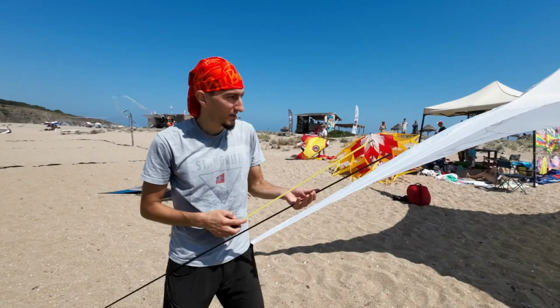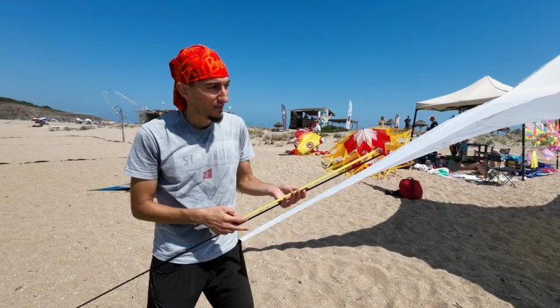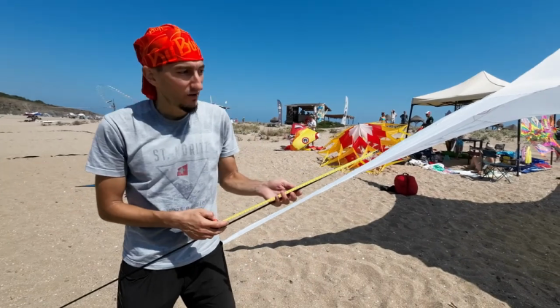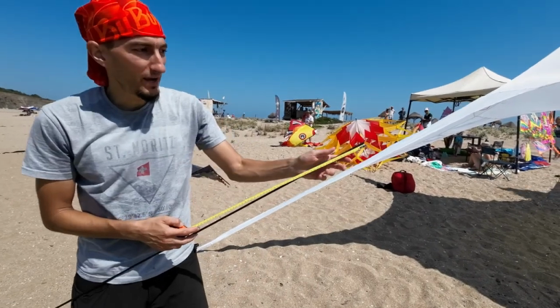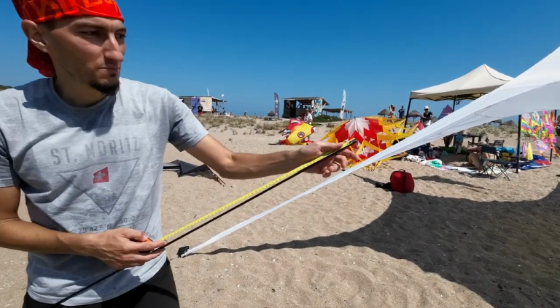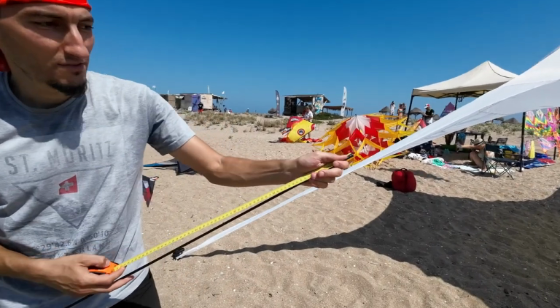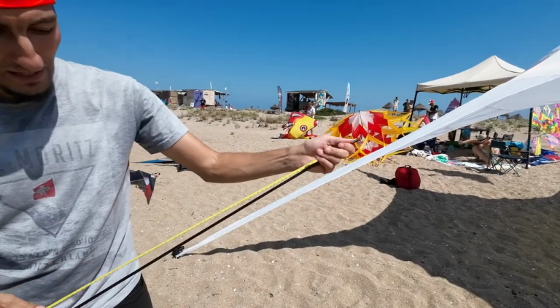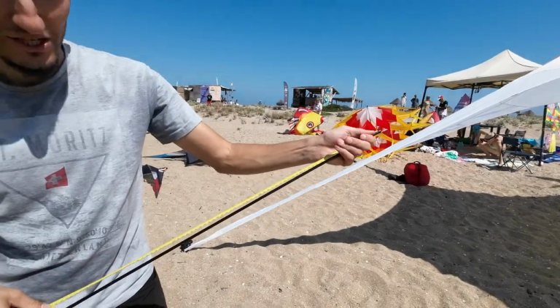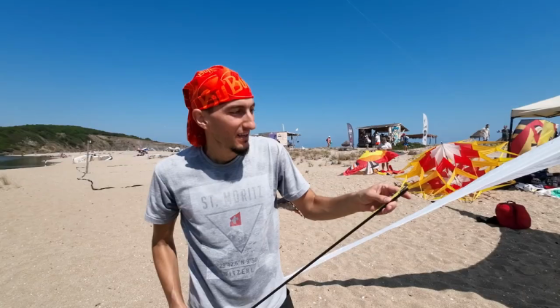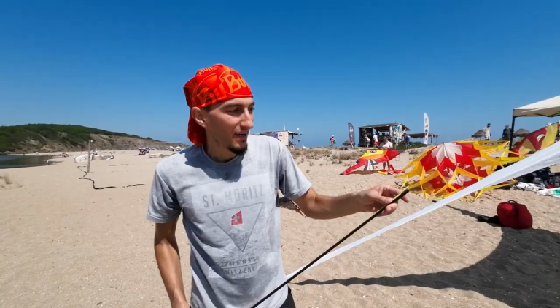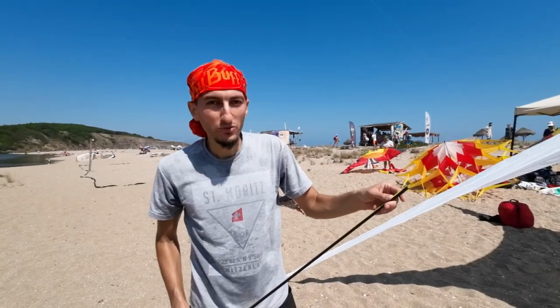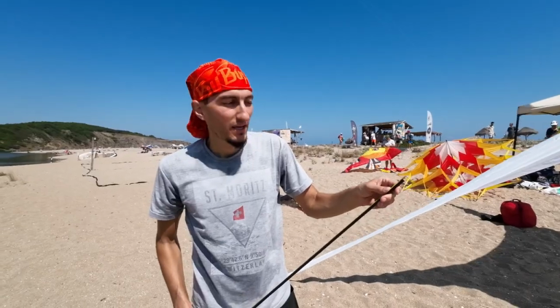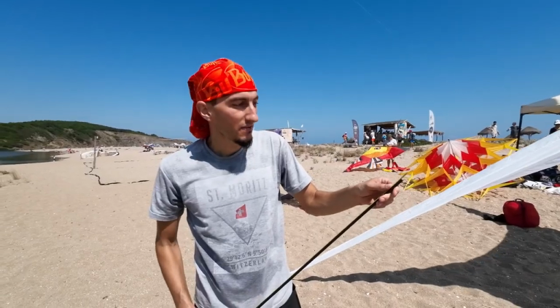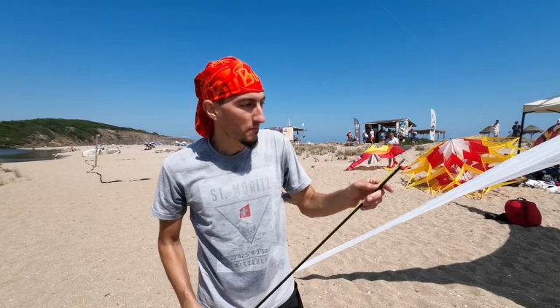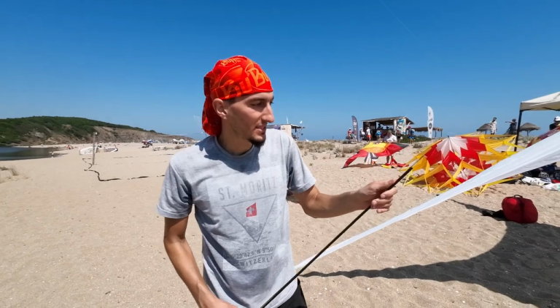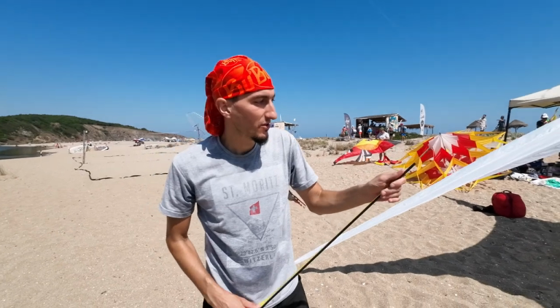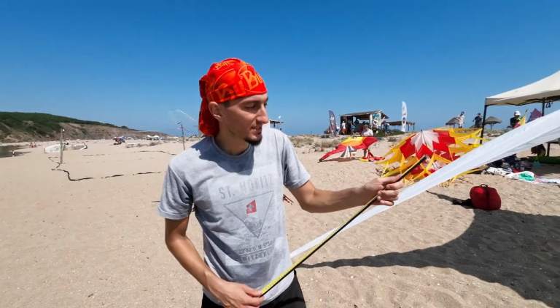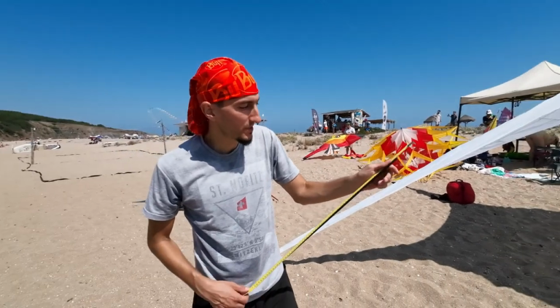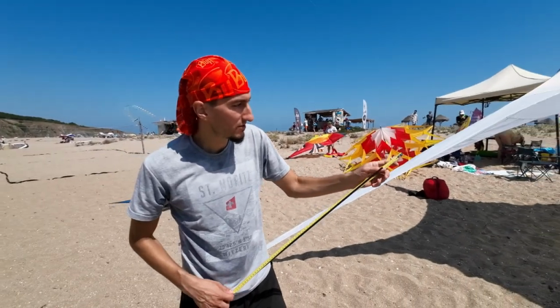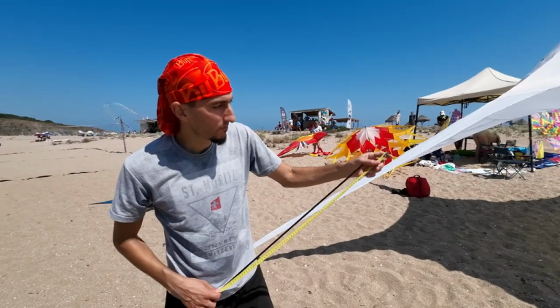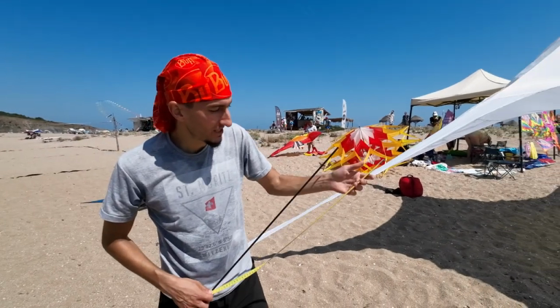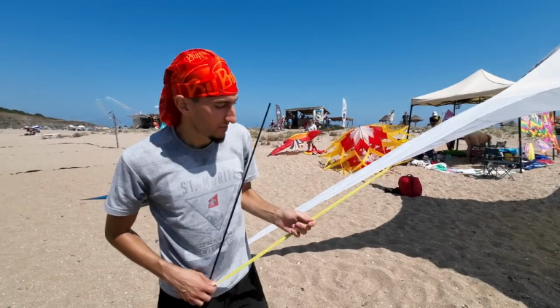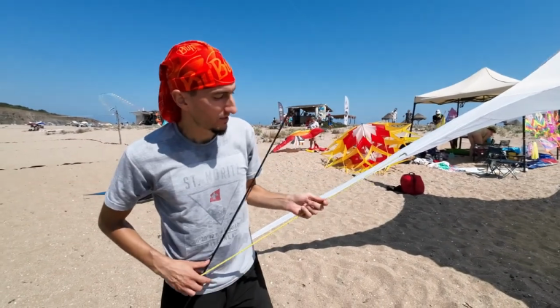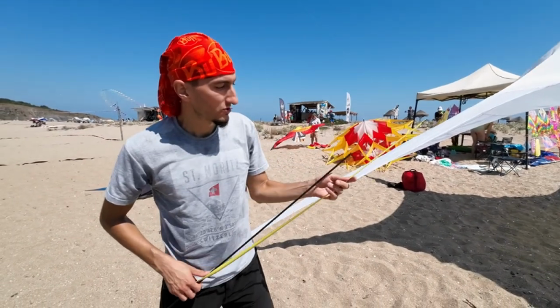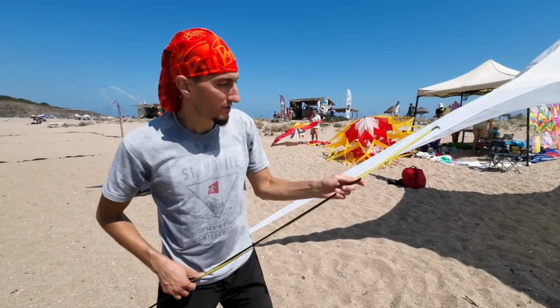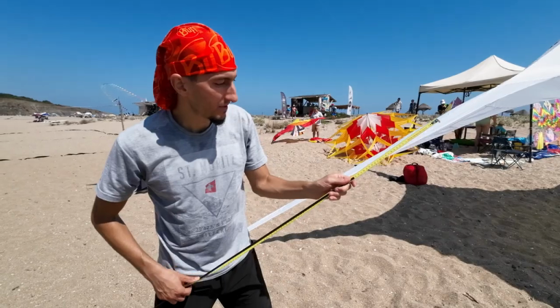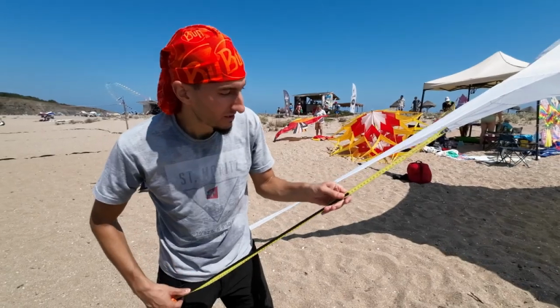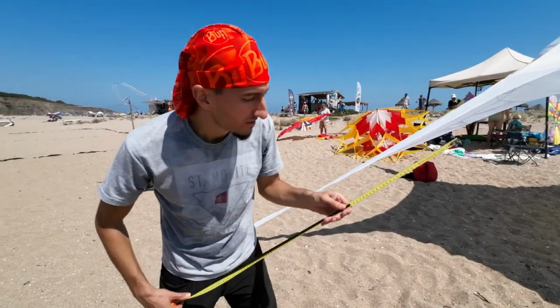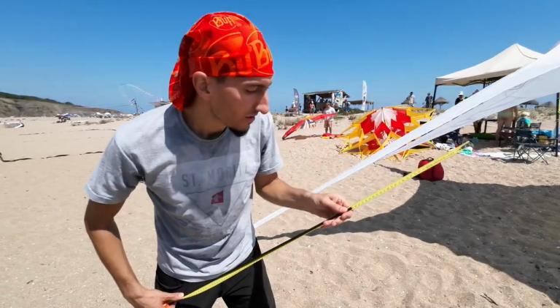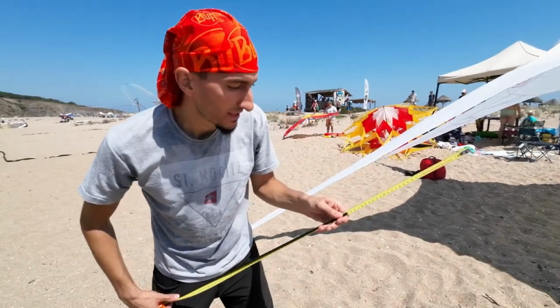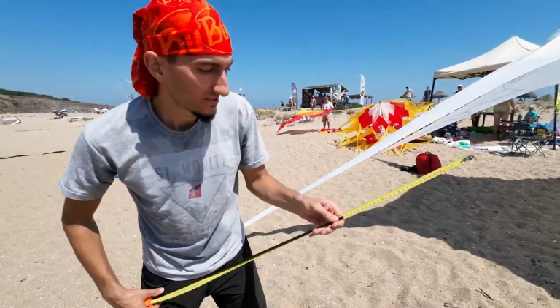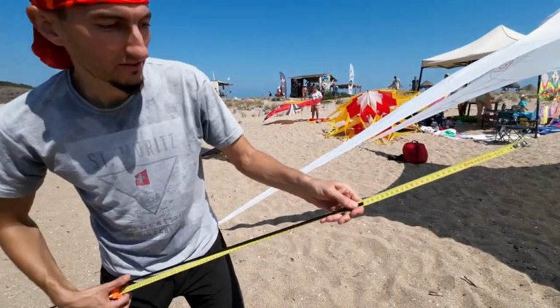One way is to measure from the edge. If you want to be even more precise, you can start the measurement not from the edge but somewhere from here, when it is 30.